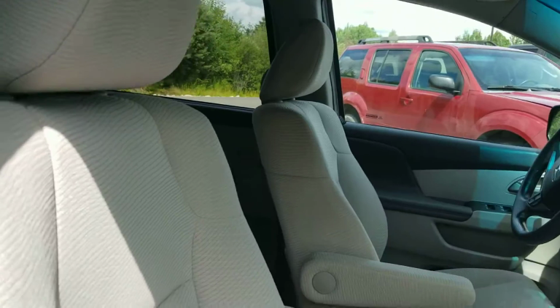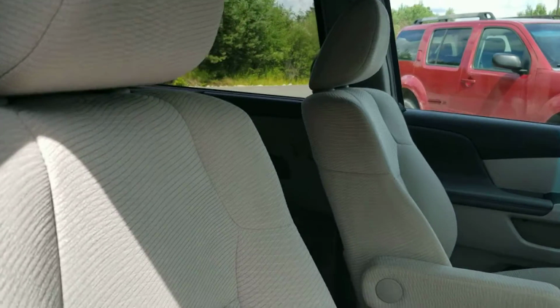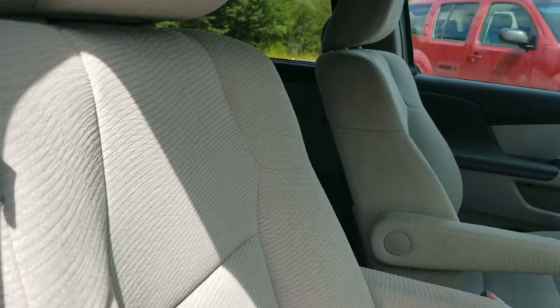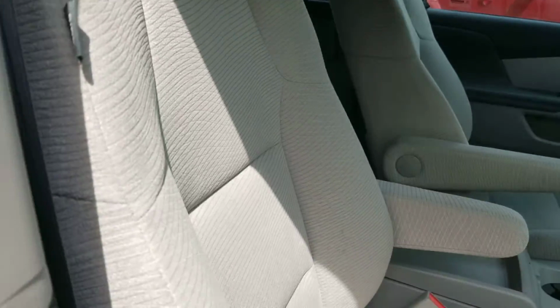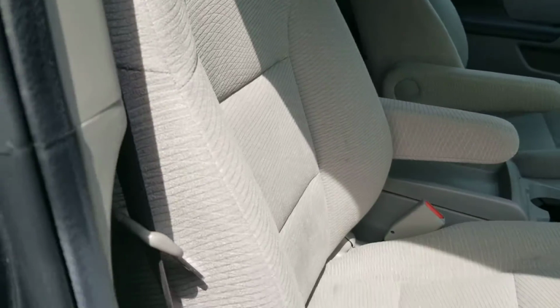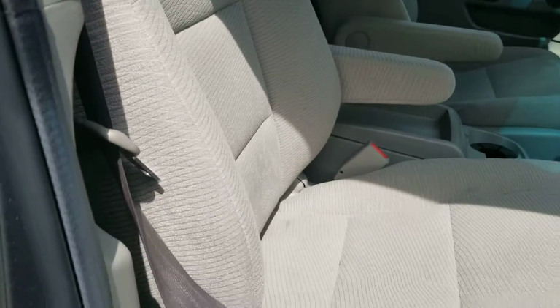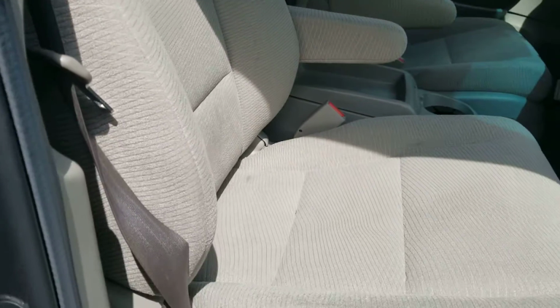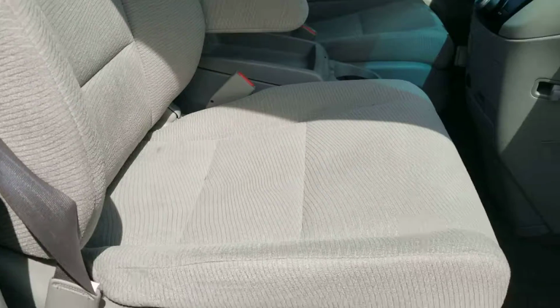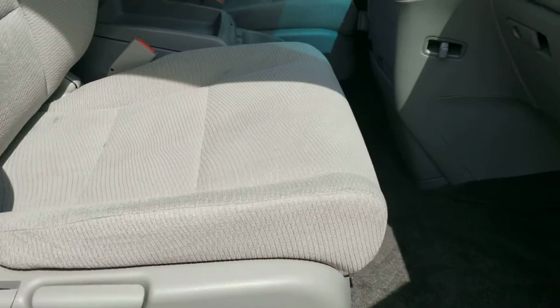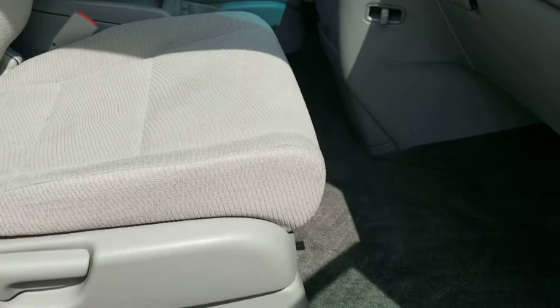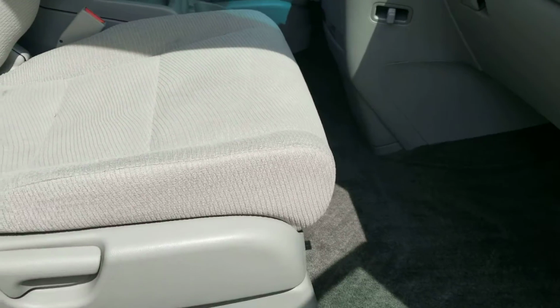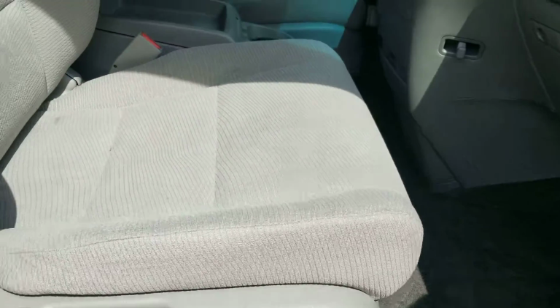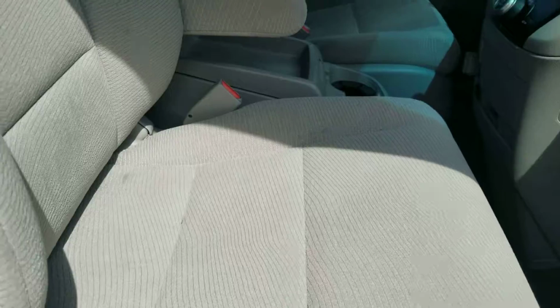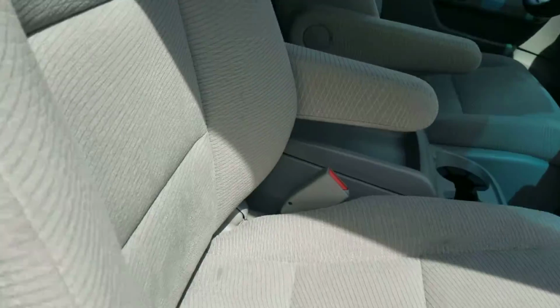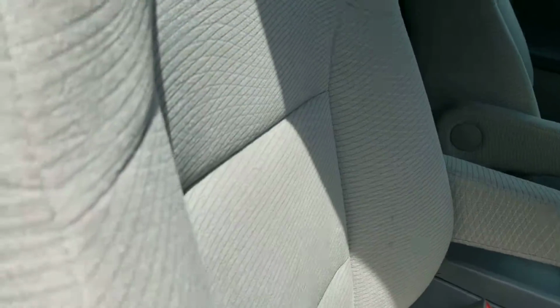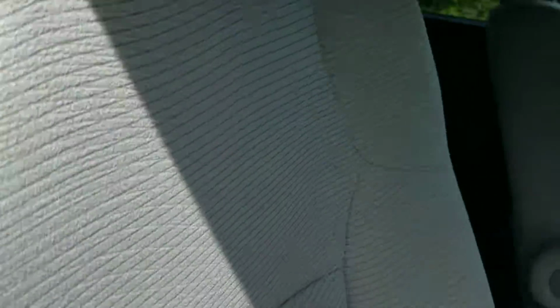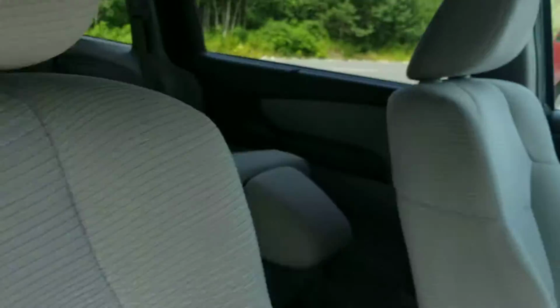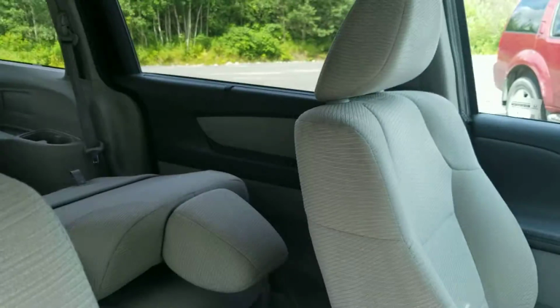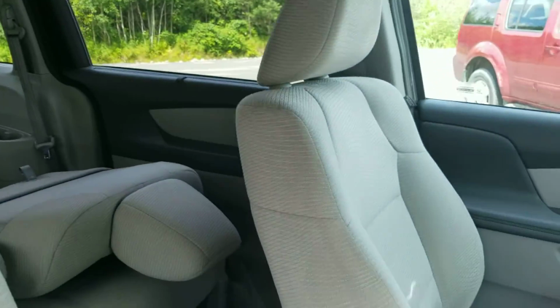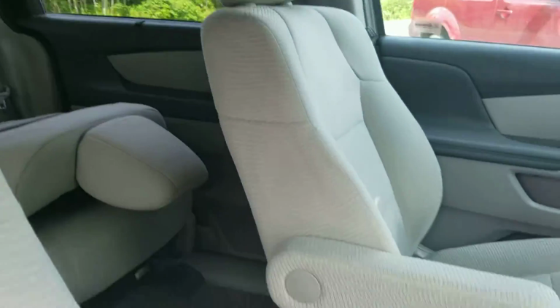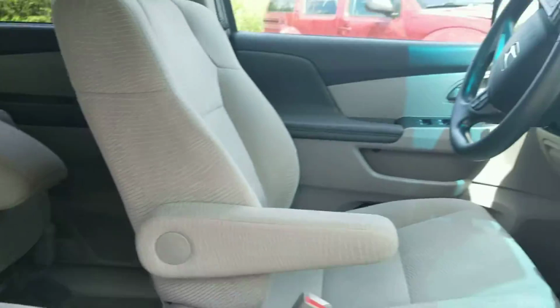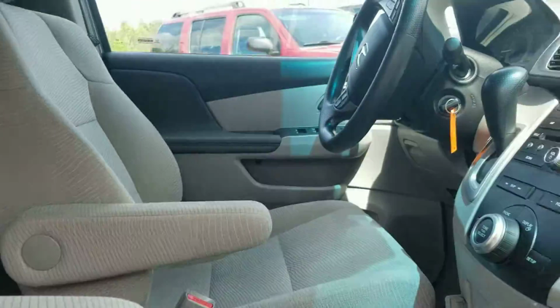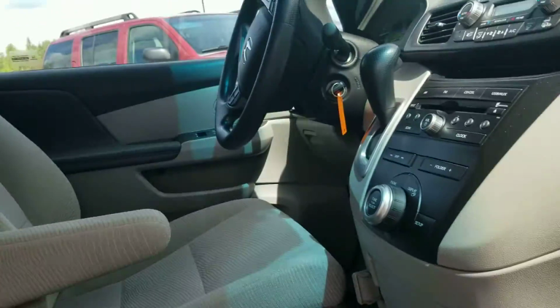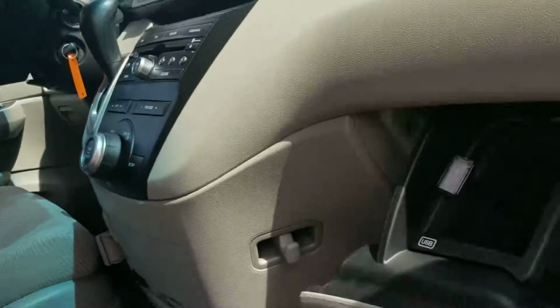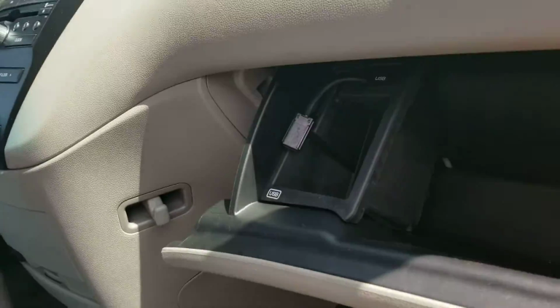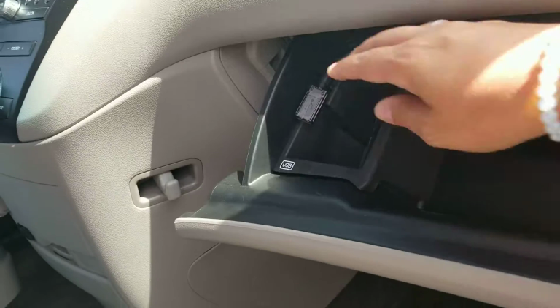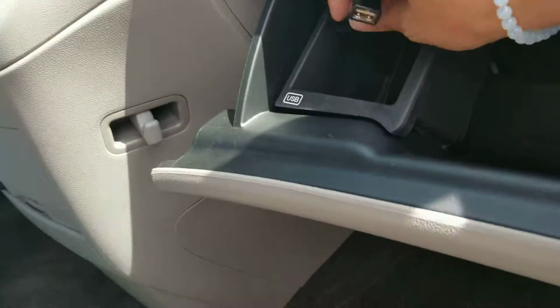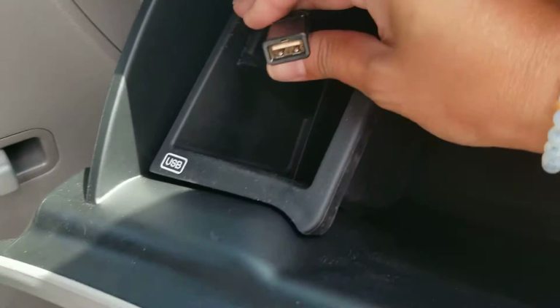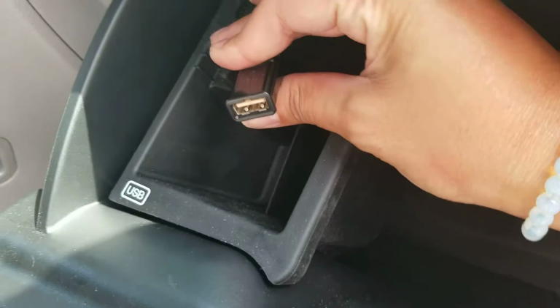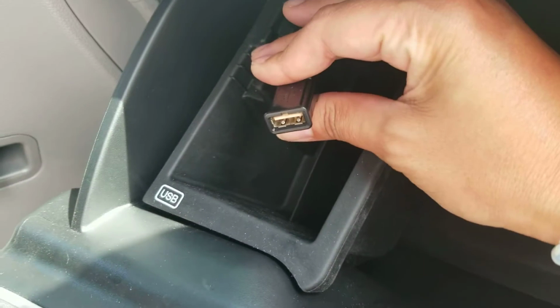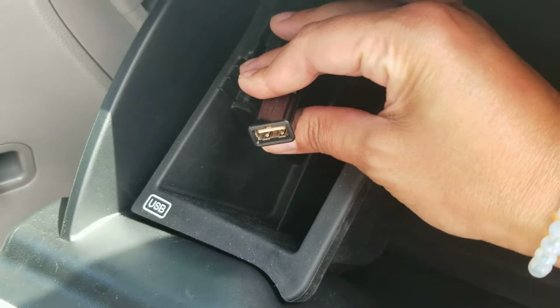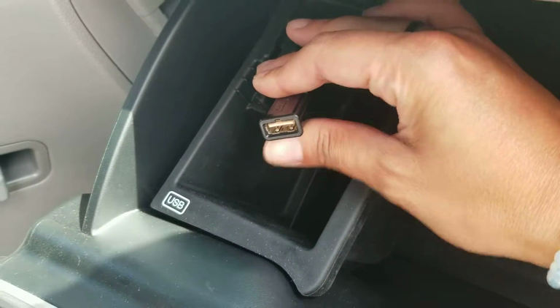The cloth seats are in really good shape — very clean. I didn't notice any rips, tears, or burns. The vehicle smells clean, like it's never been smoked in. It does have a USB port right here.